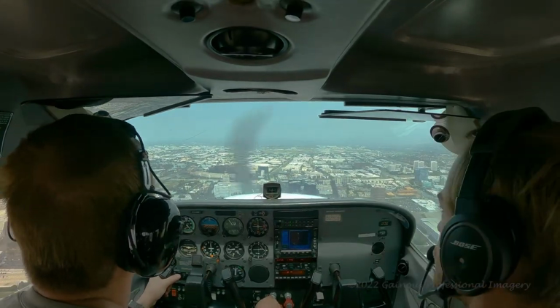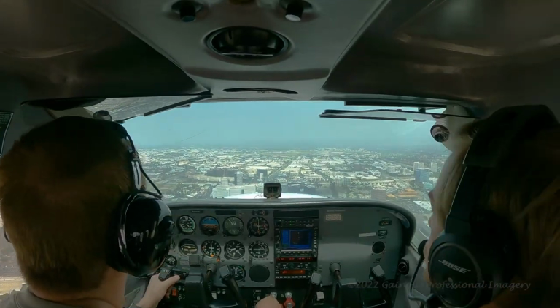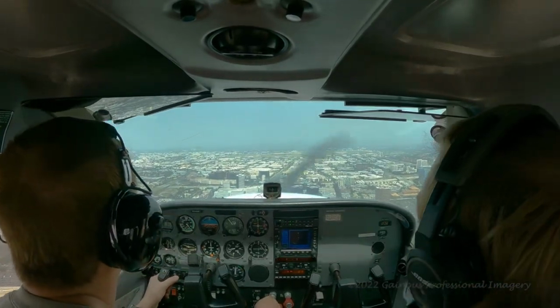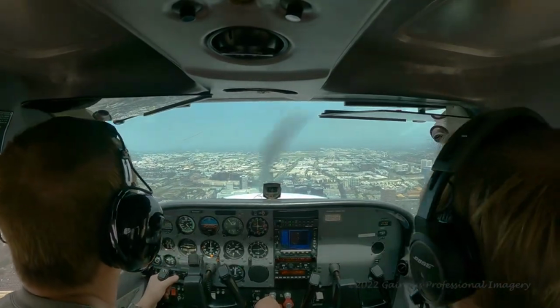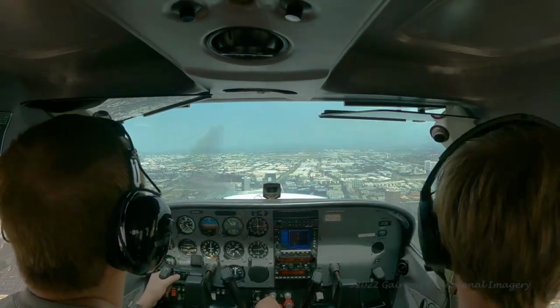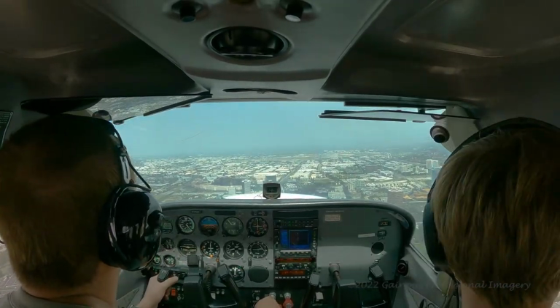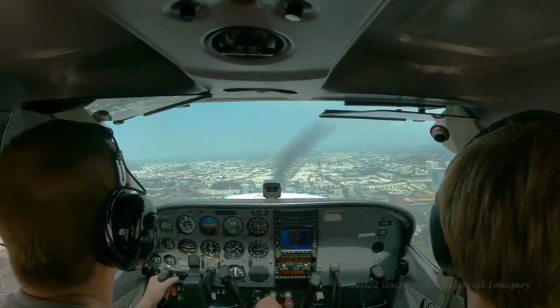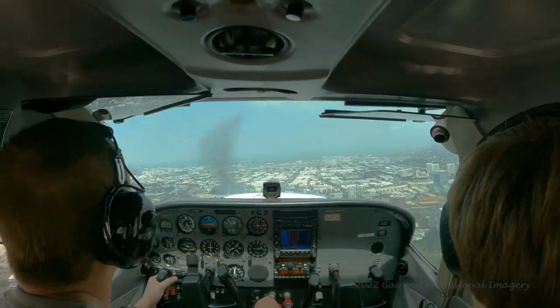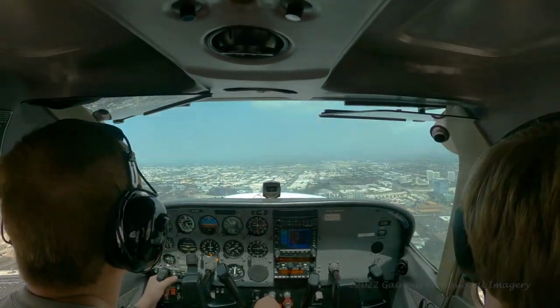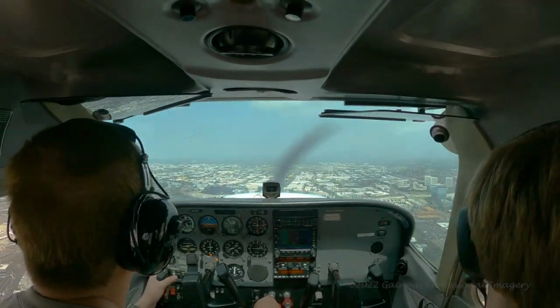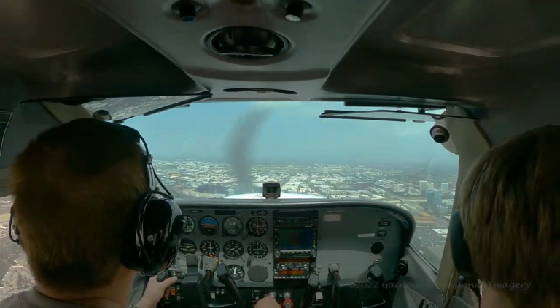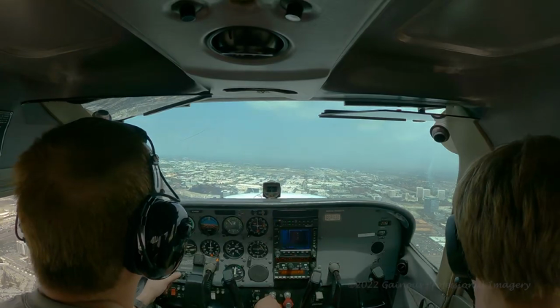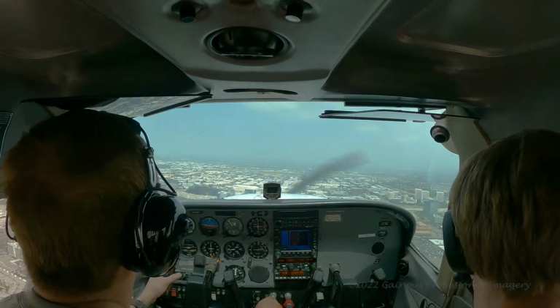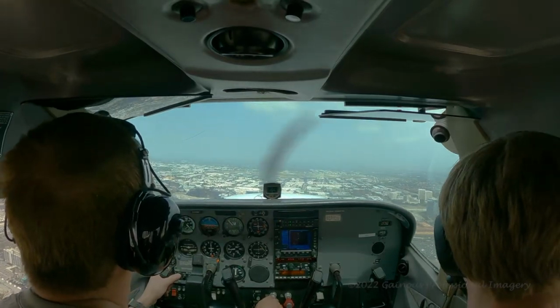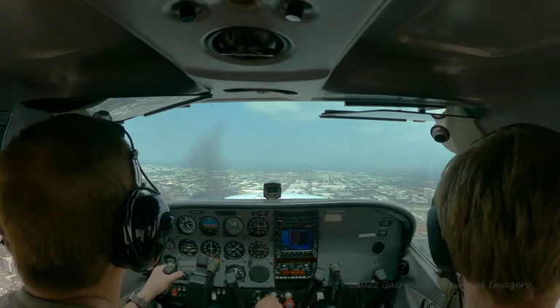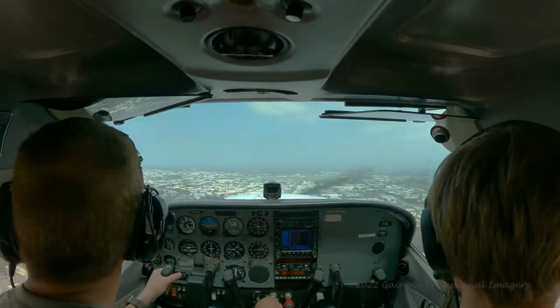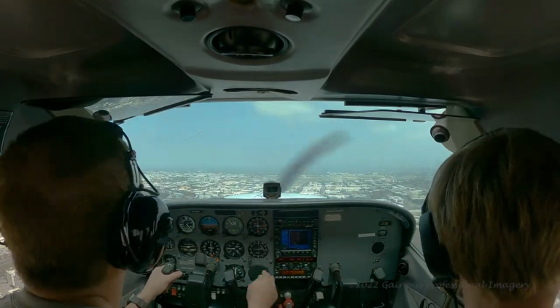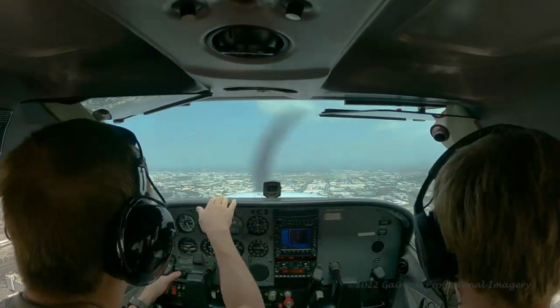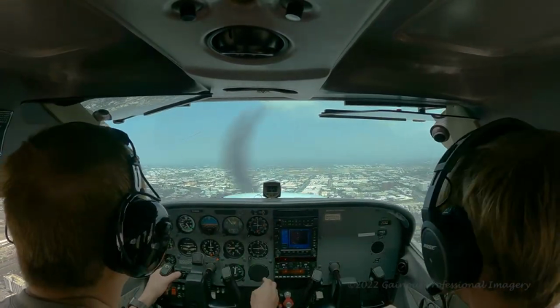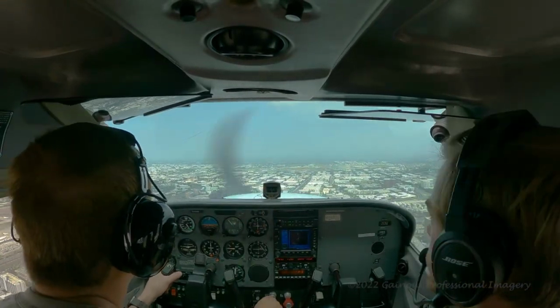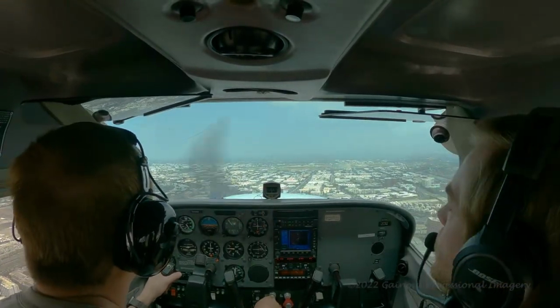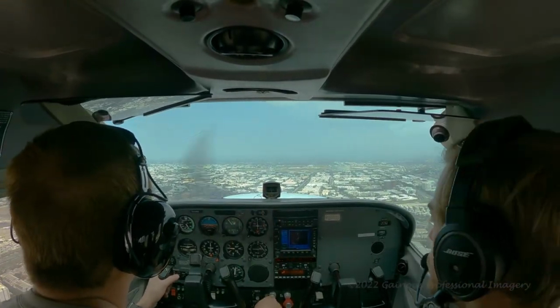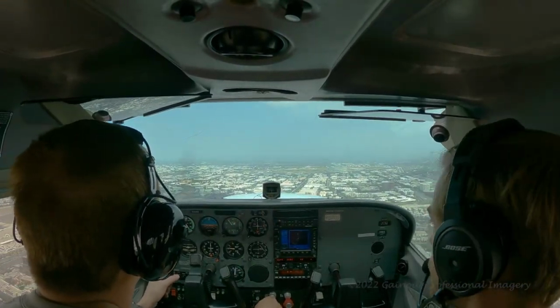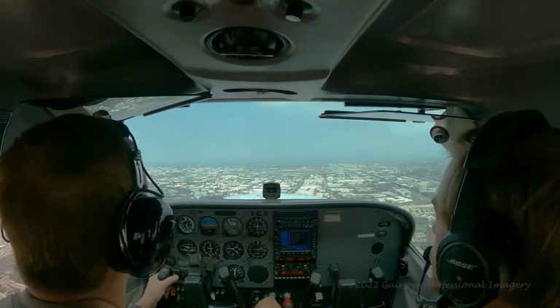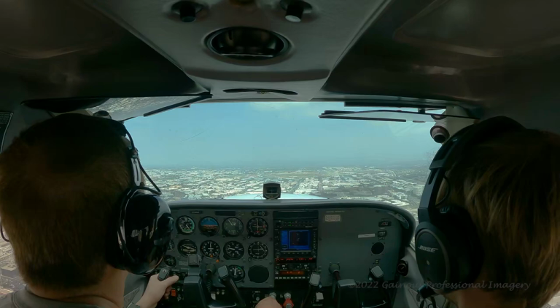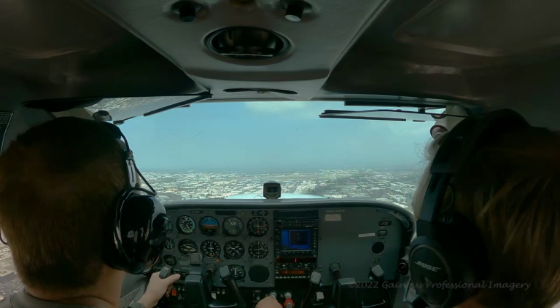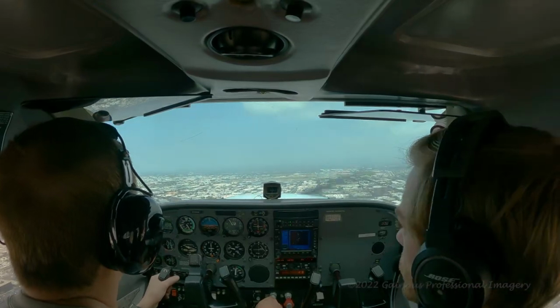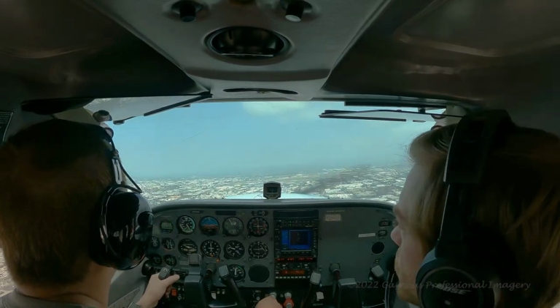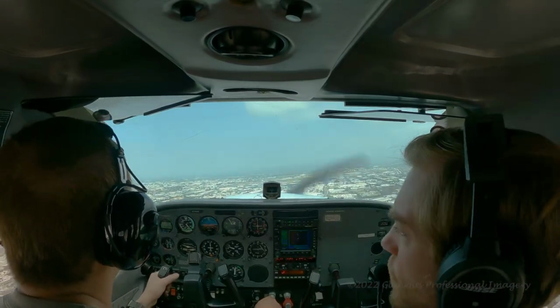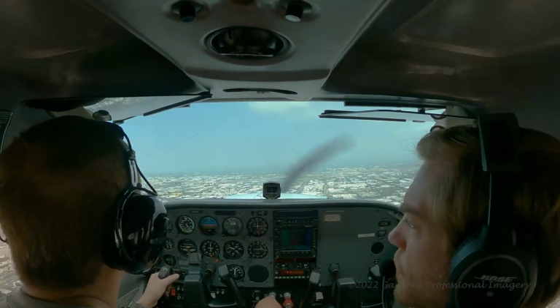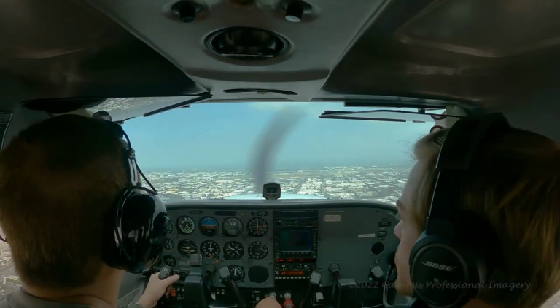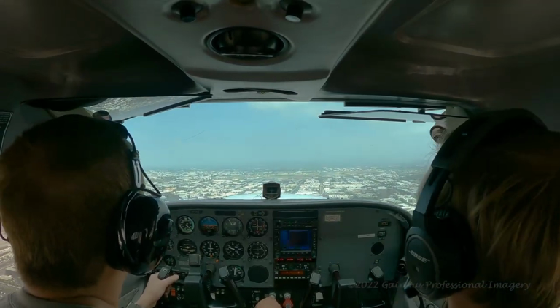Now let's listen to my conversation with the tower. They're asking if I have a visual on the approaching aircraft, and I acknowledge that, and then they warn me about the wake turbulence.